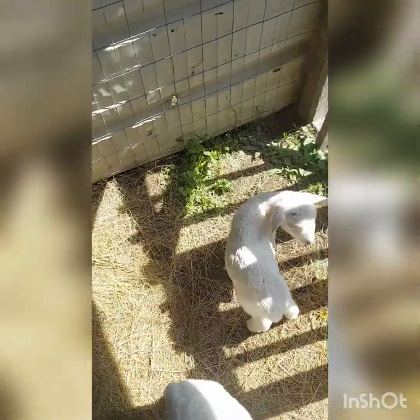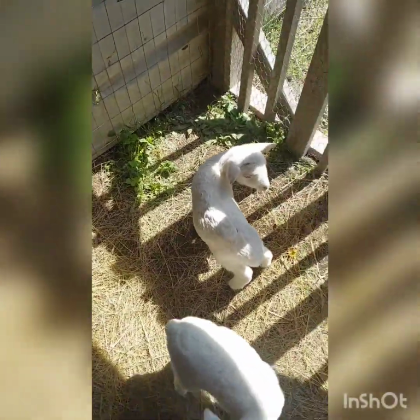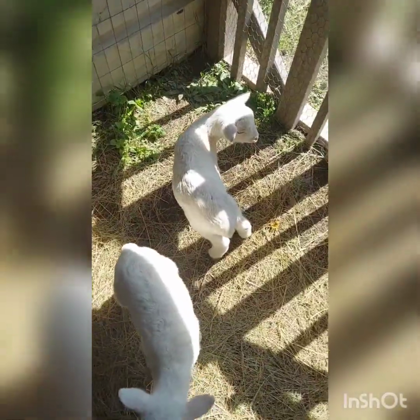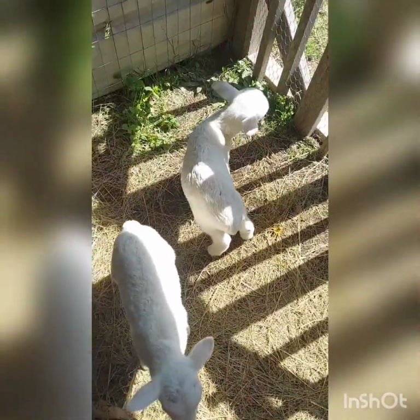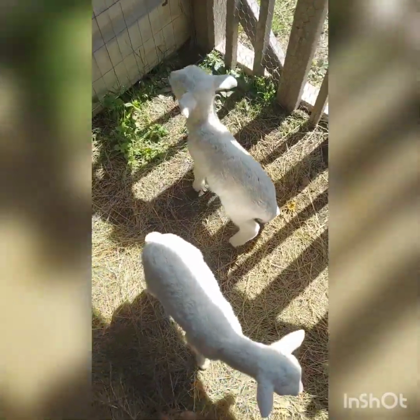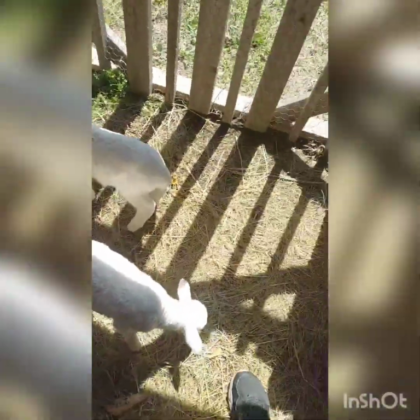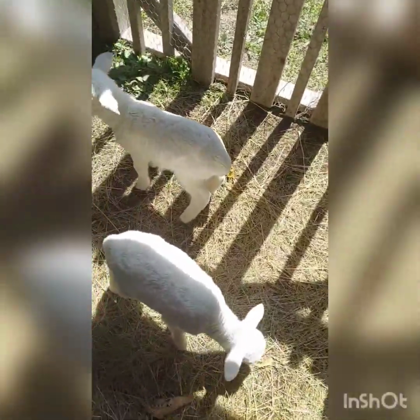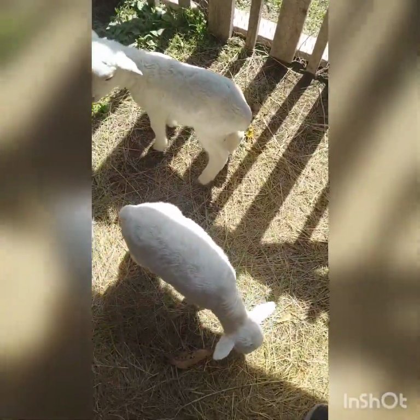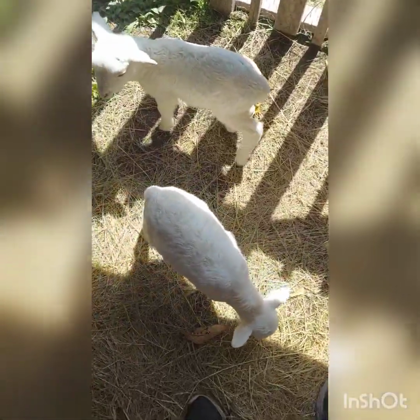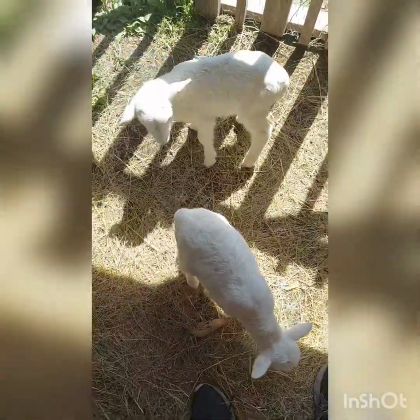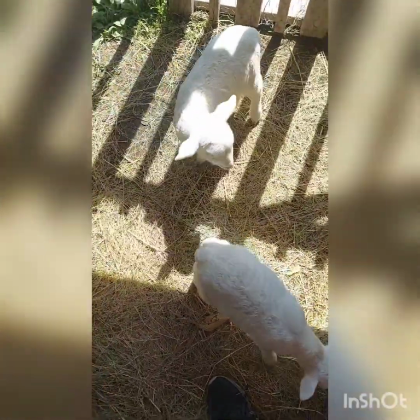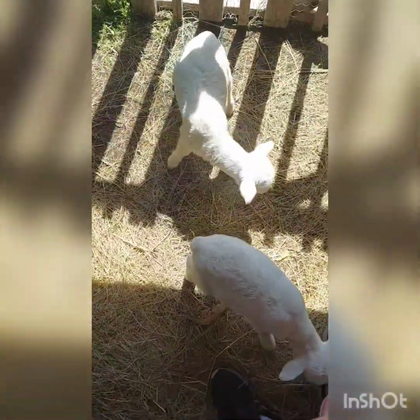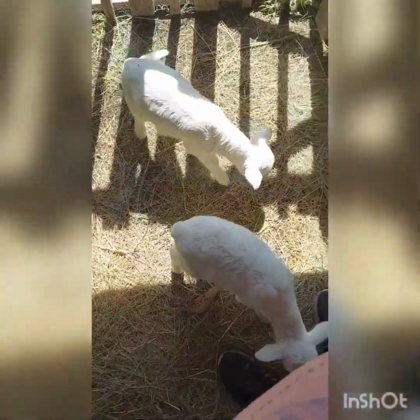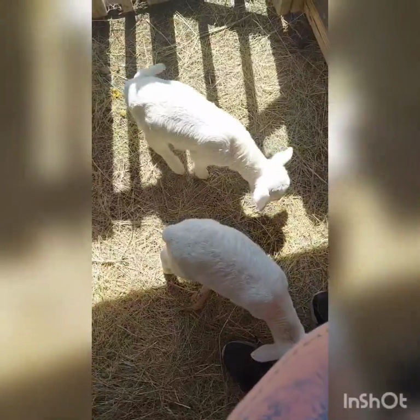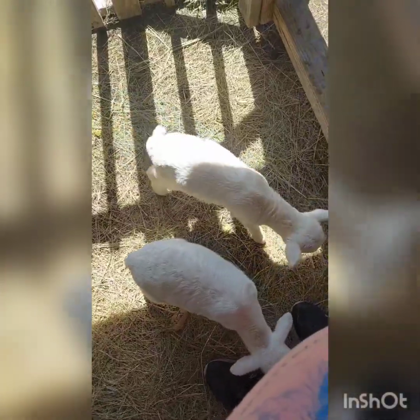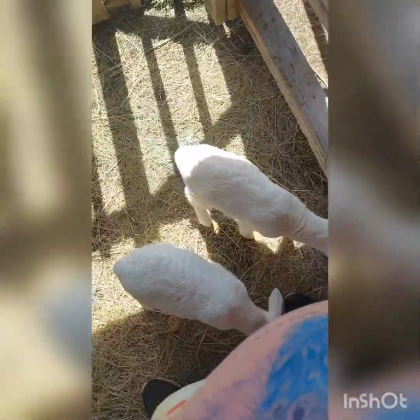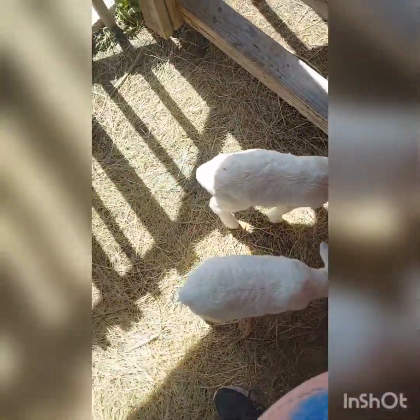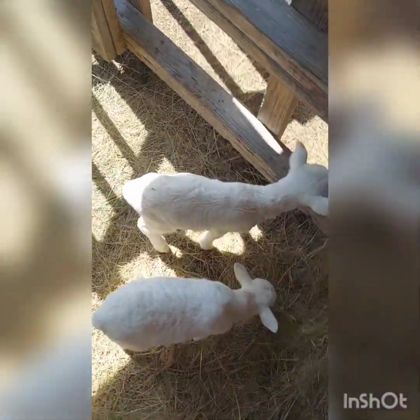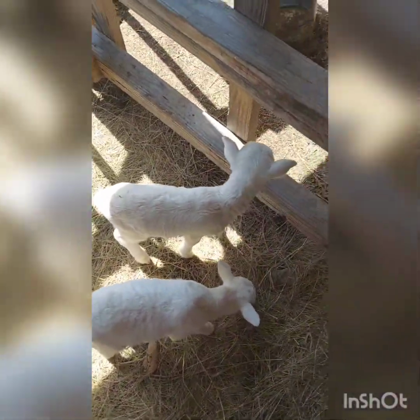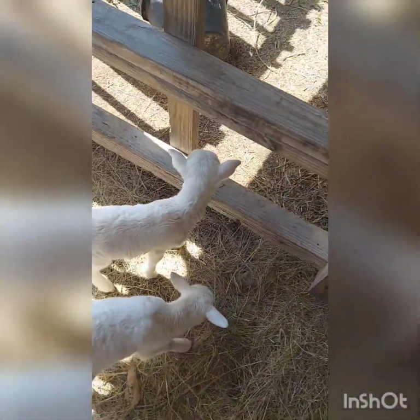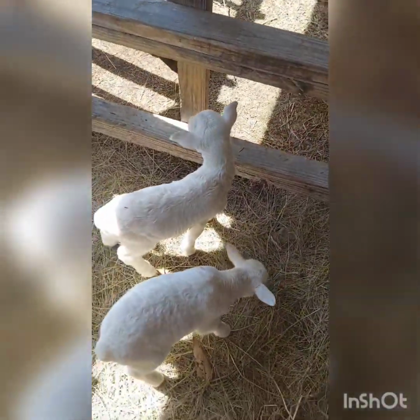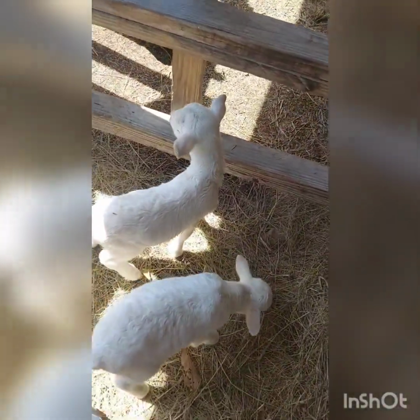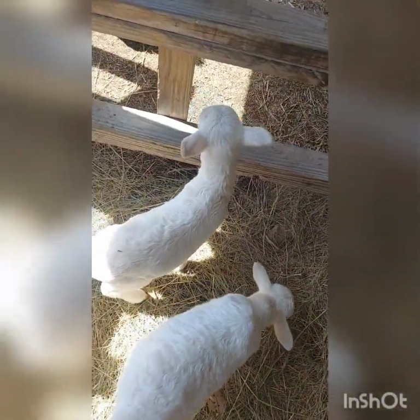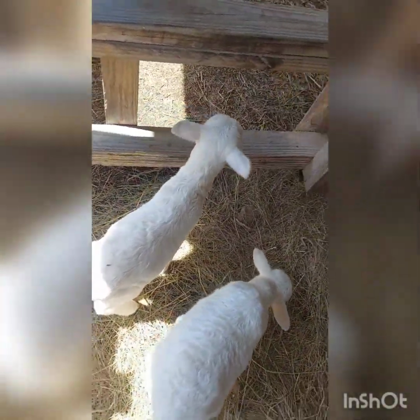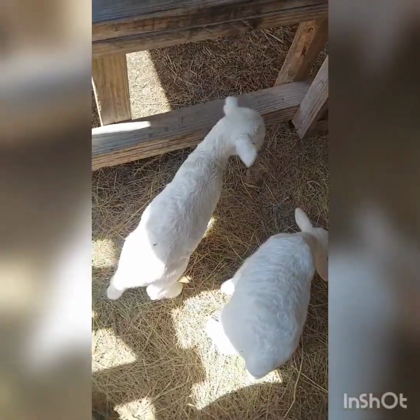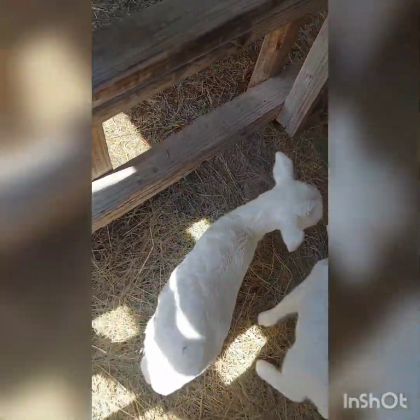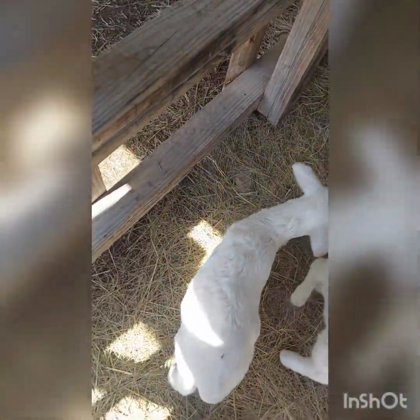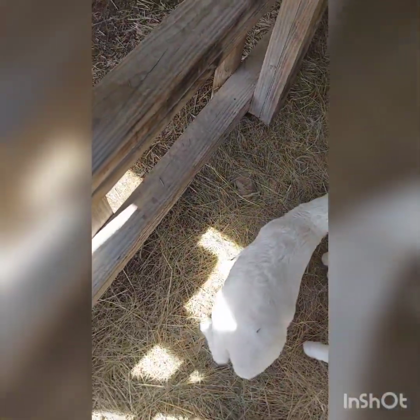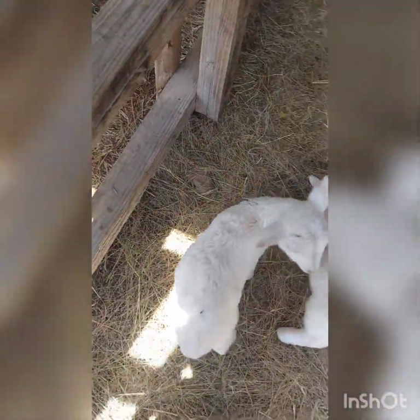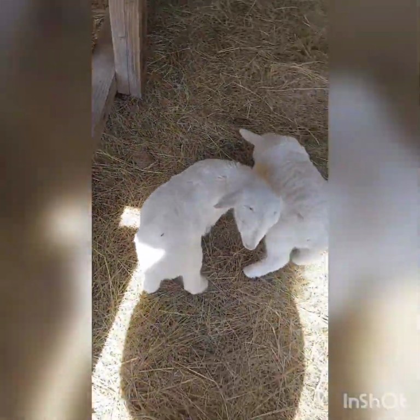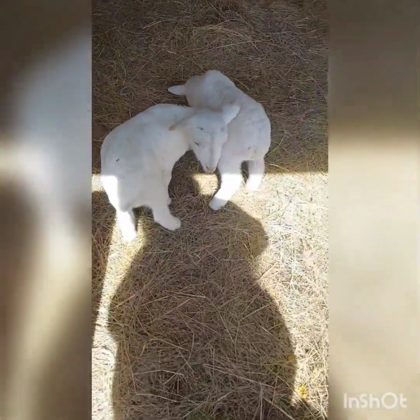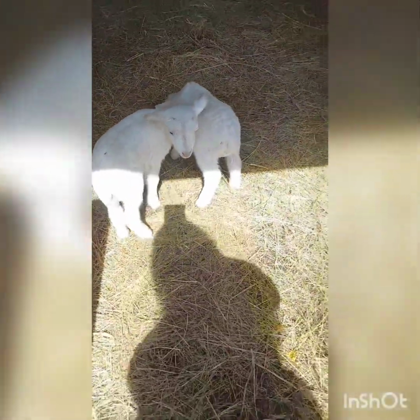We've had the lambs for five days and we're going to let them out of the little nursery pen into the big pen and see if Vanilla and Lily will be nice to them. Come on, babies.